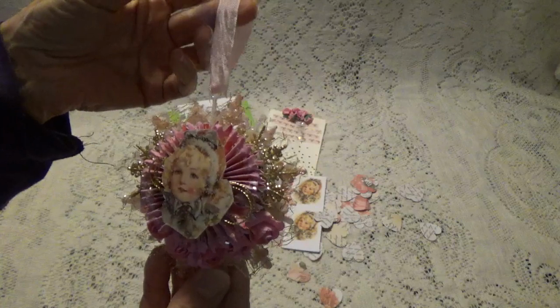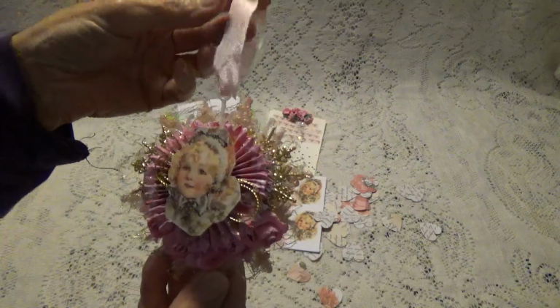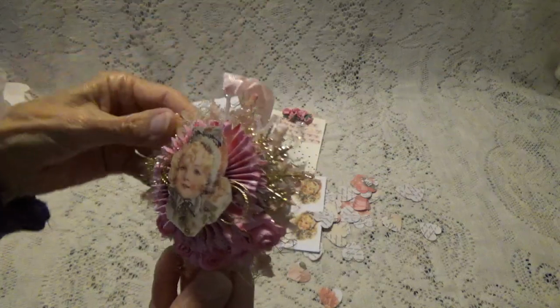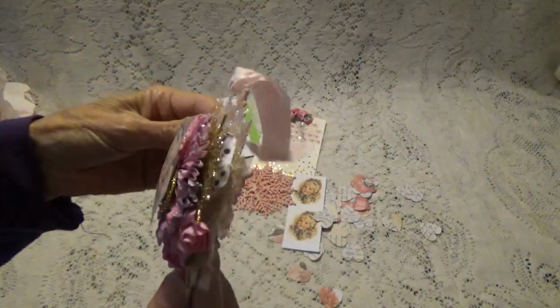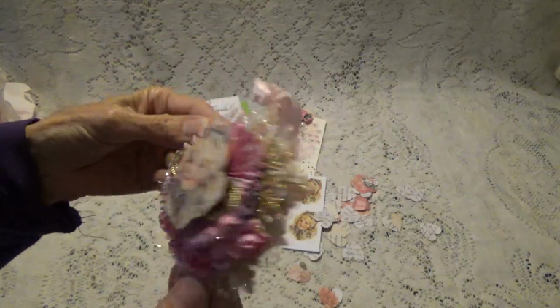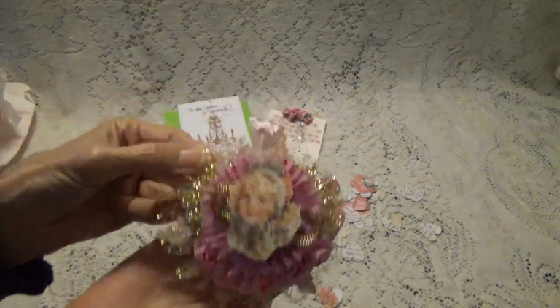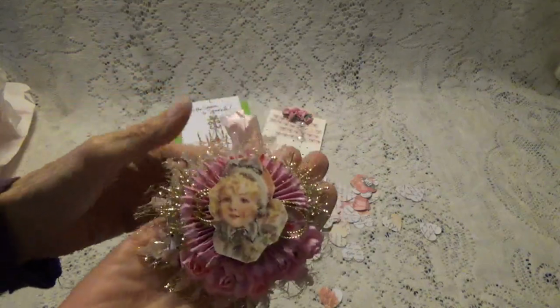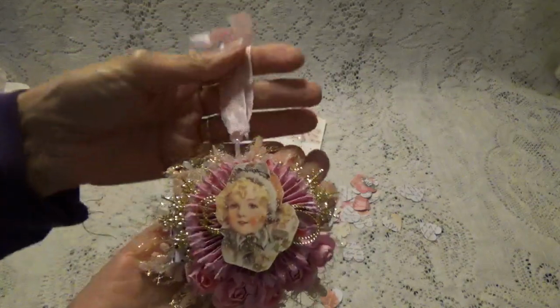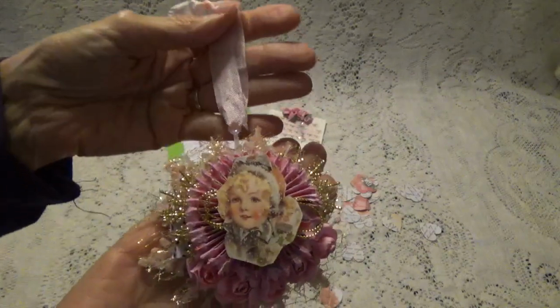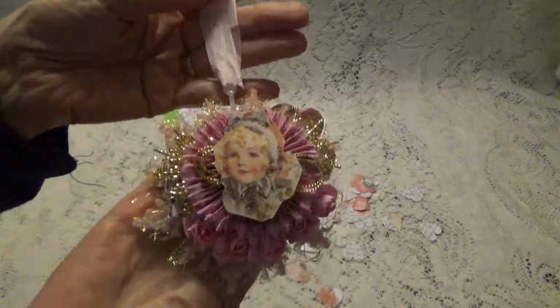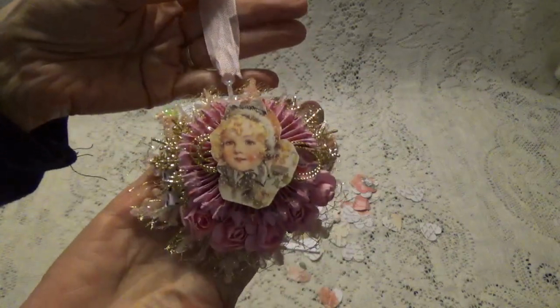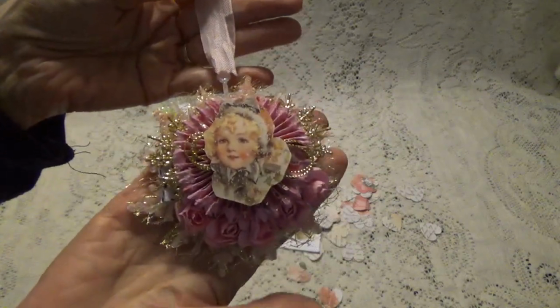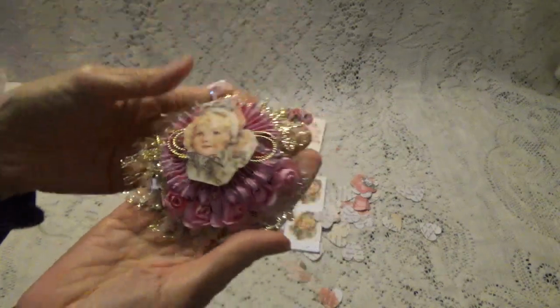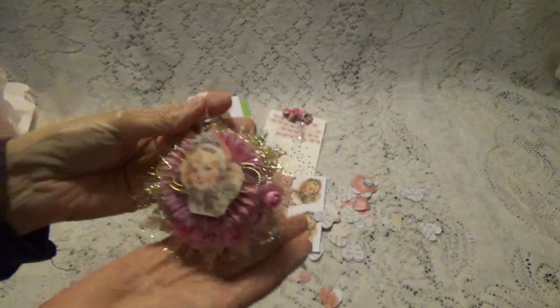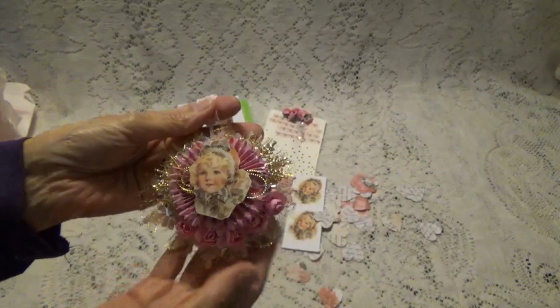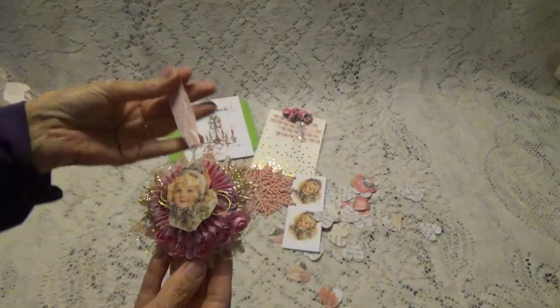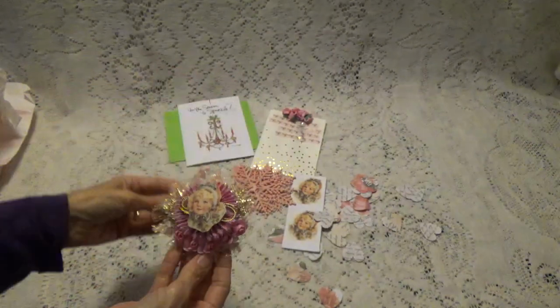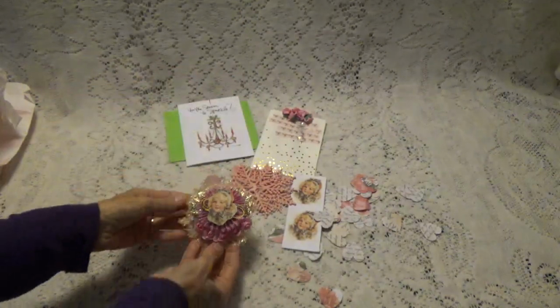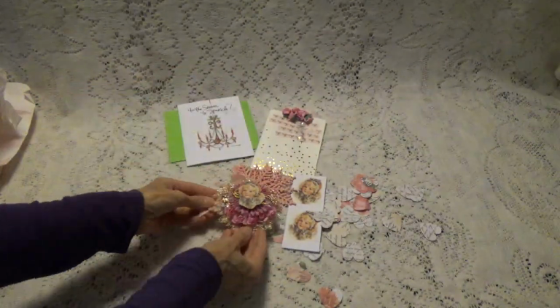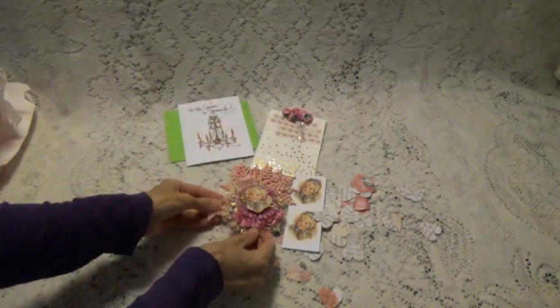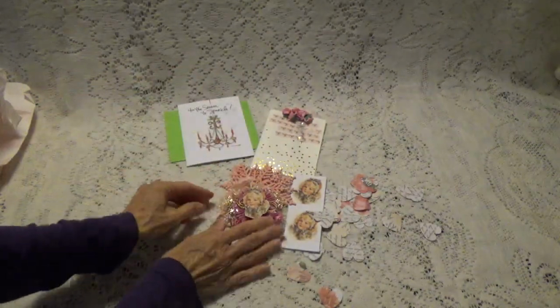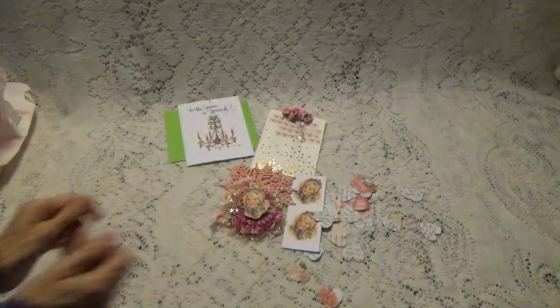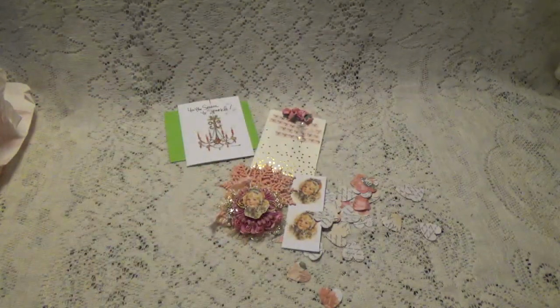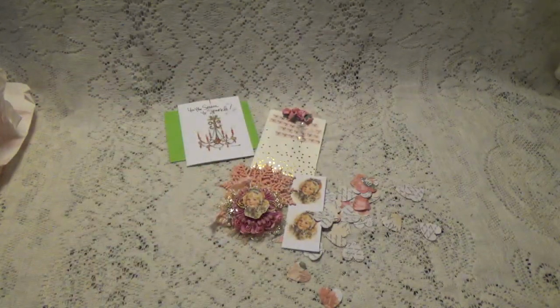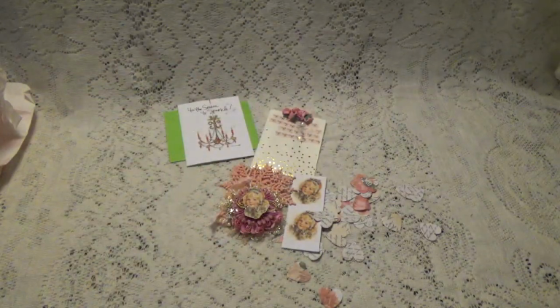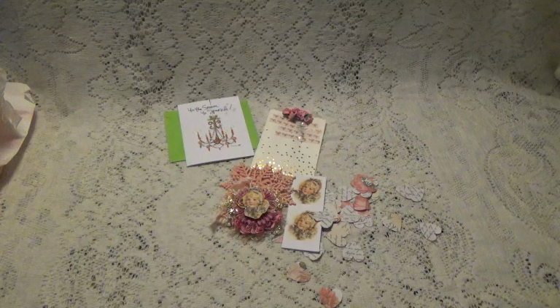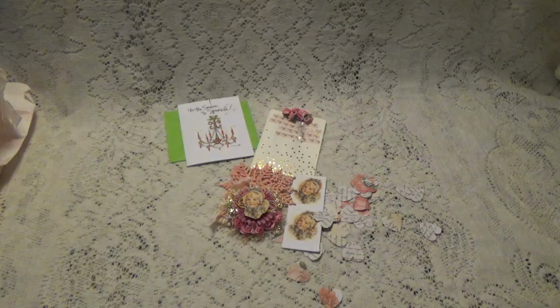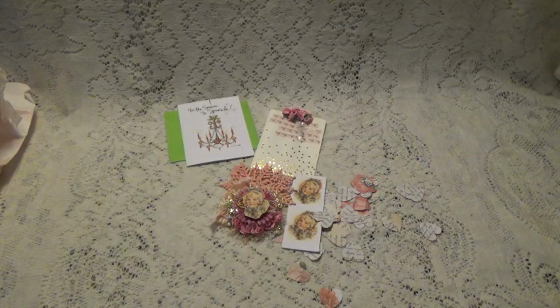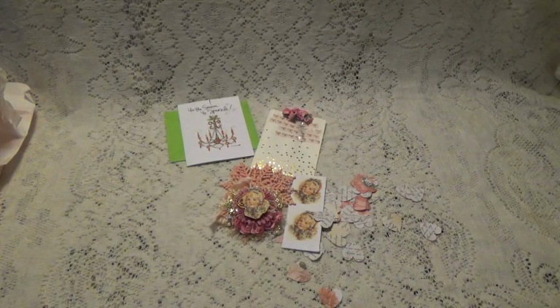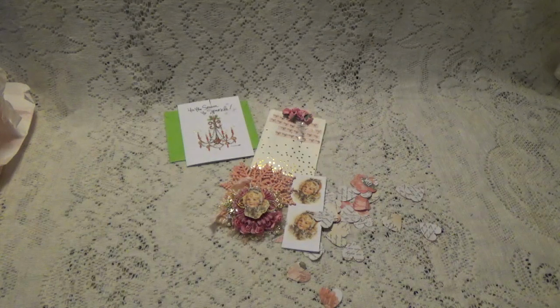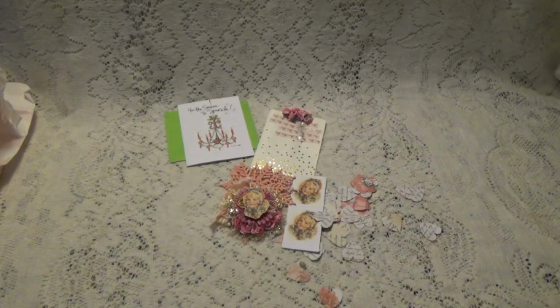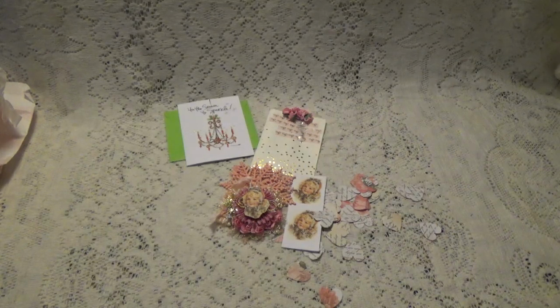Oh my gosh, it's so pretty. Alicia, thank you so much, and thank you so much for participating in my challenge. I want to thank all of you for watching, and I'll talk to you again soon. Bye for now.